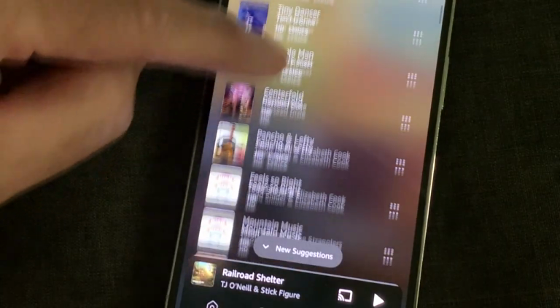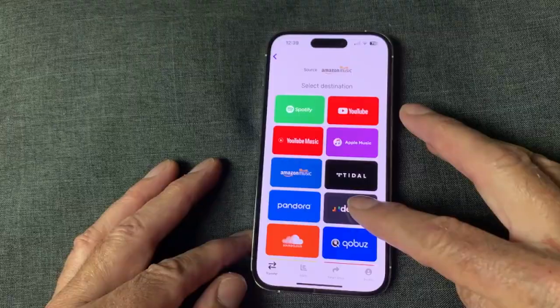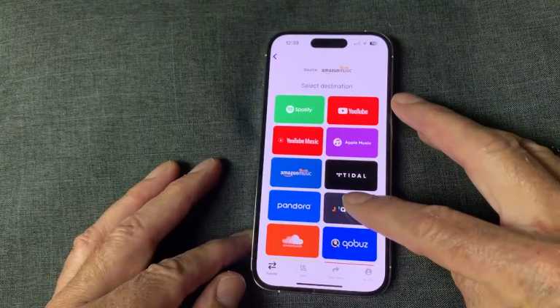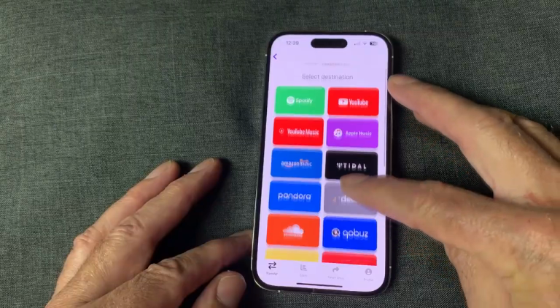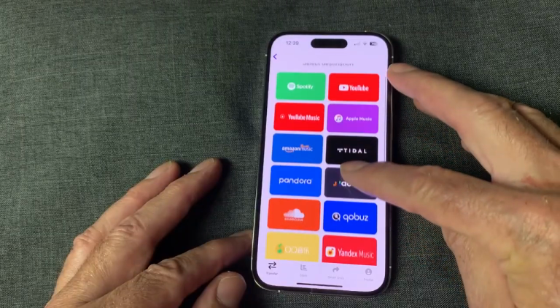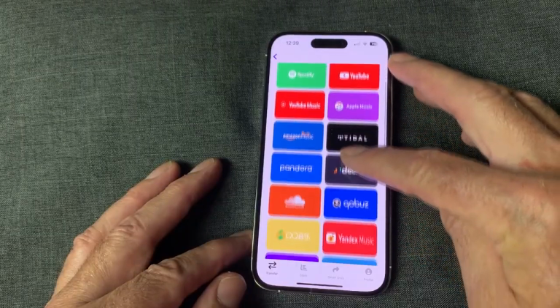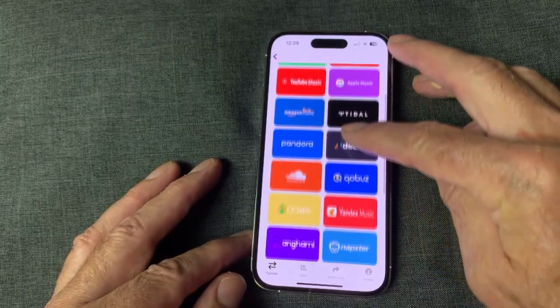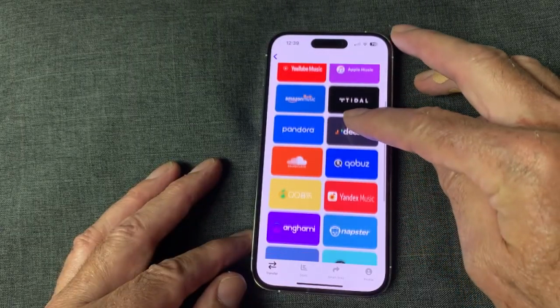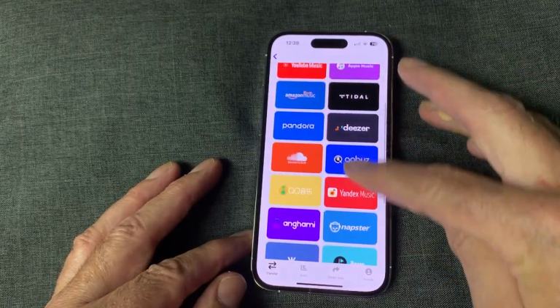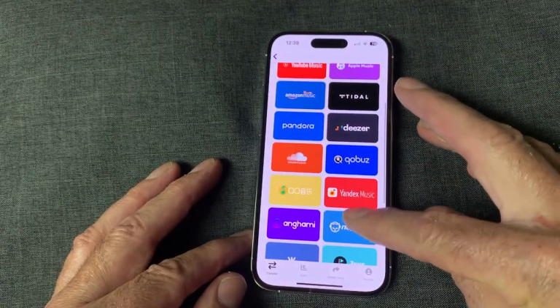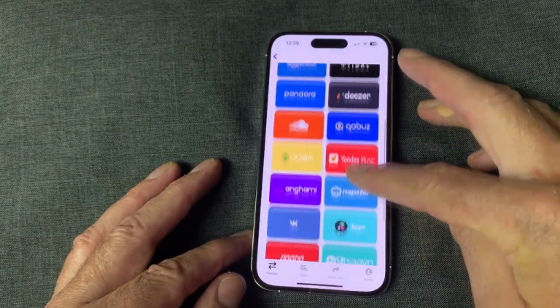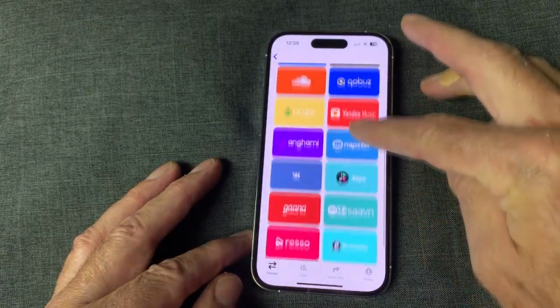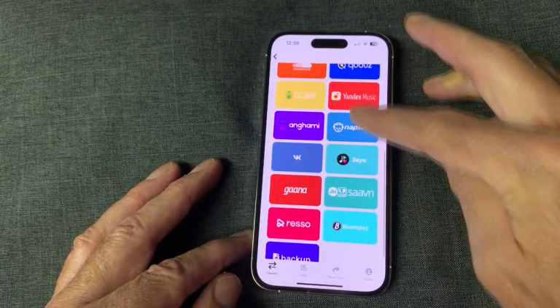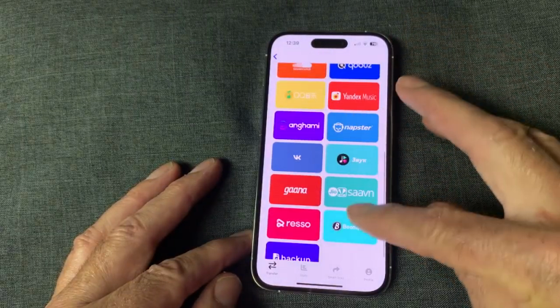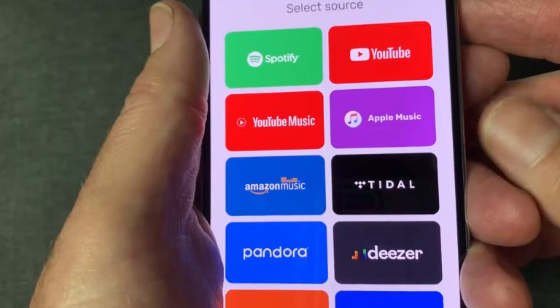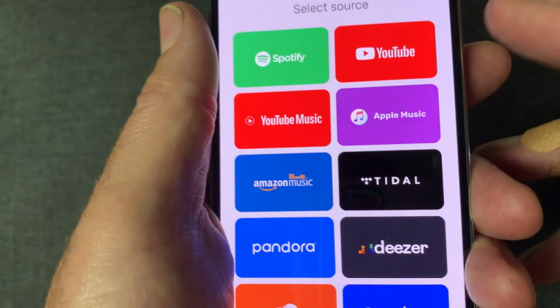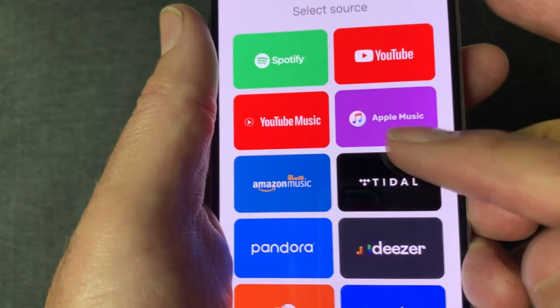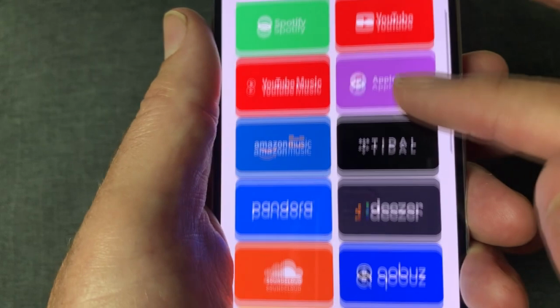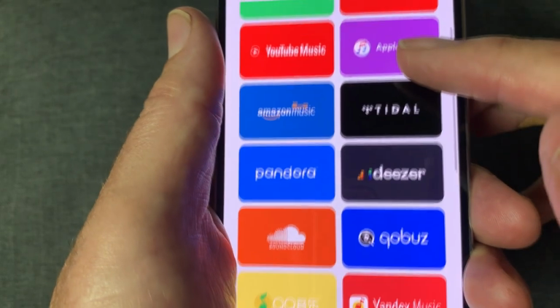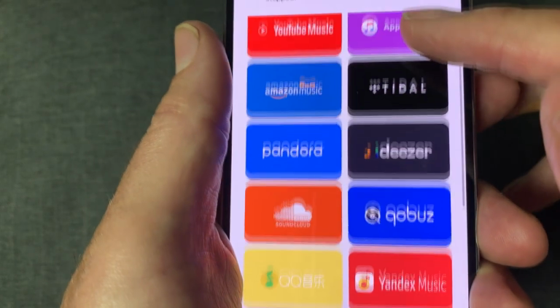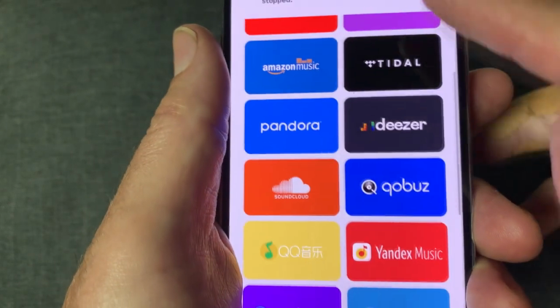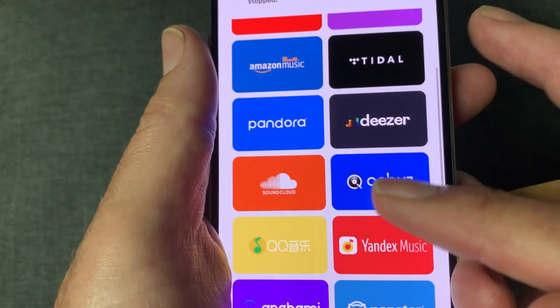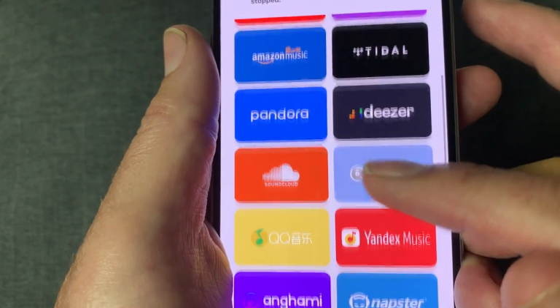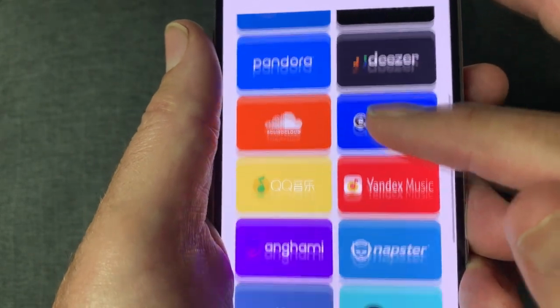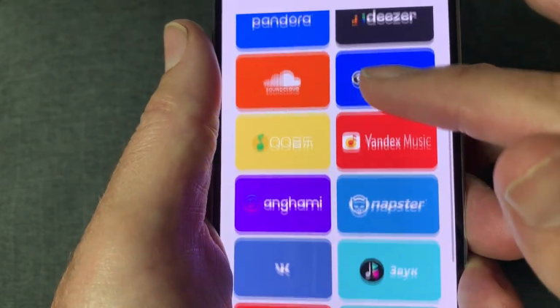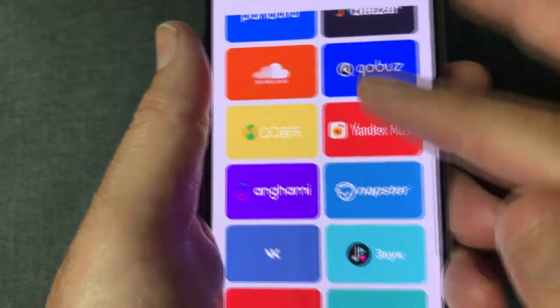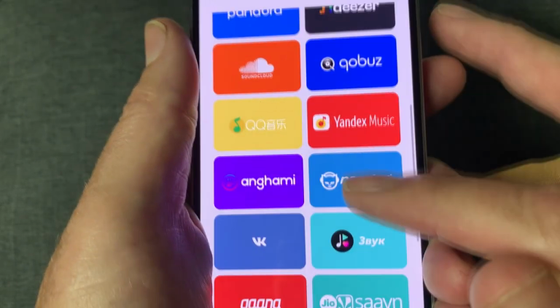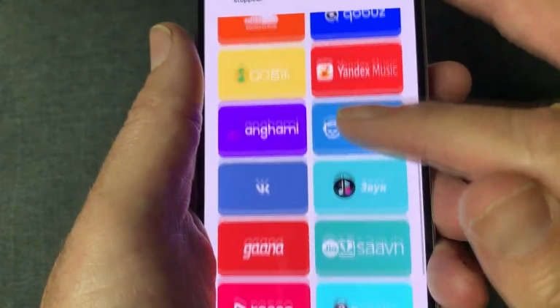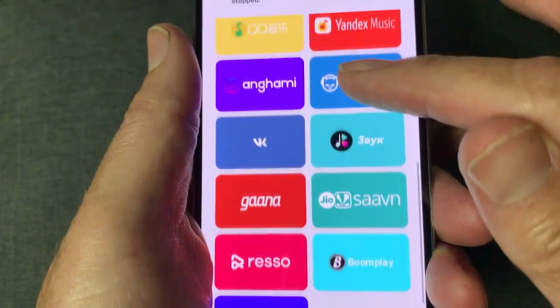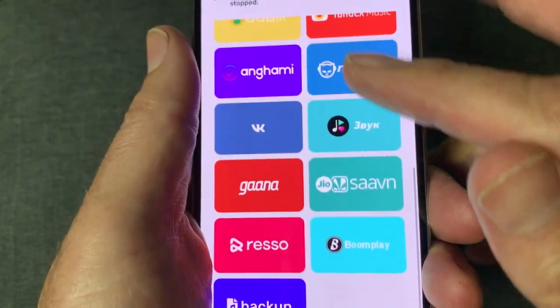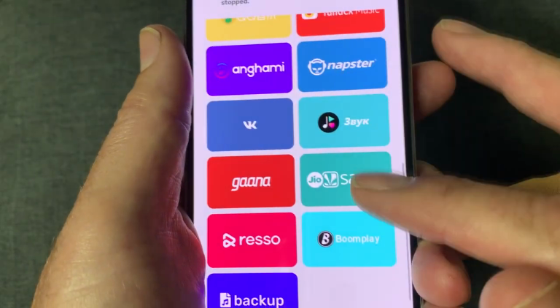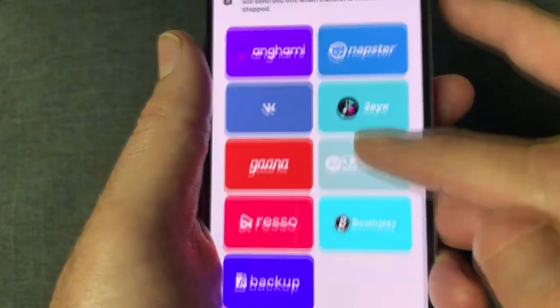In the Free Your Music app, you choose where your music is and where you want it transferred. That works with all the popular services — Spotify, YouTube, Tidal, Pandora, and a bunch you've probably never heard of.